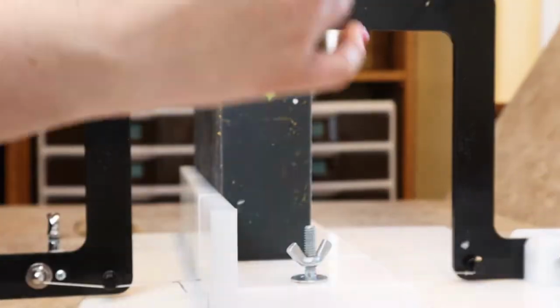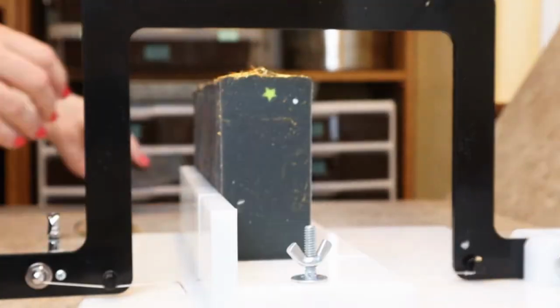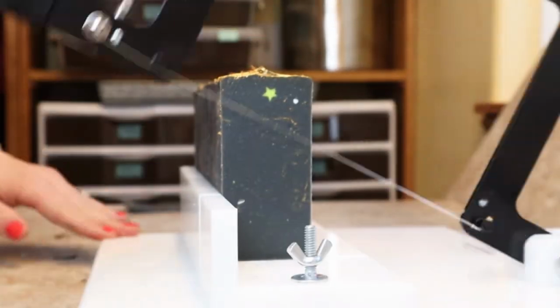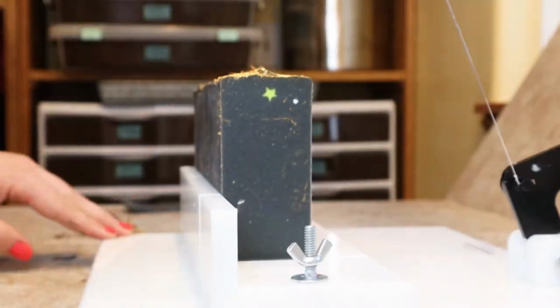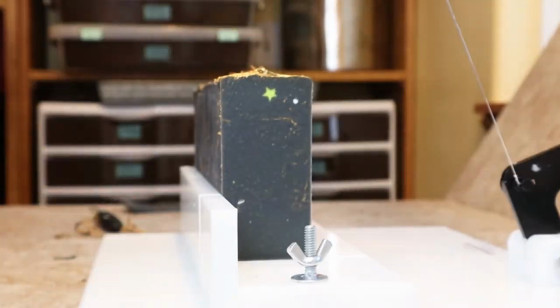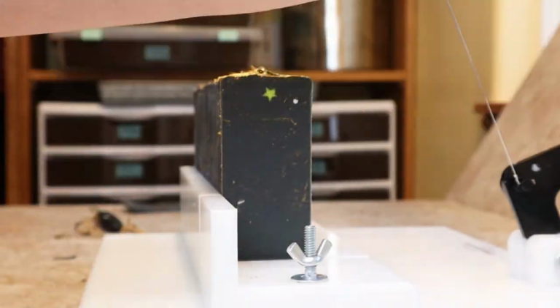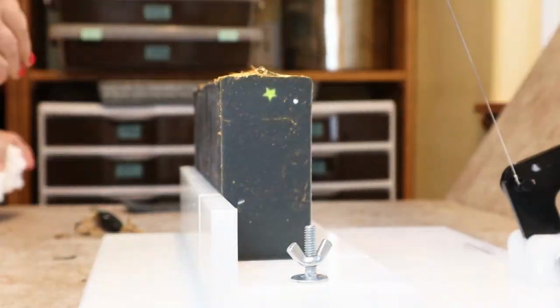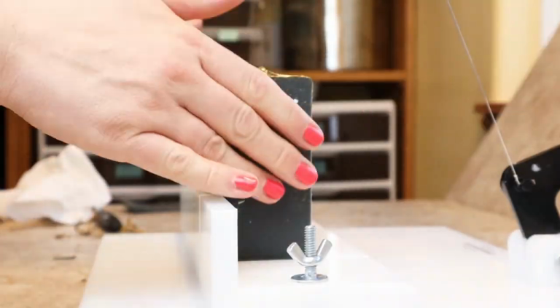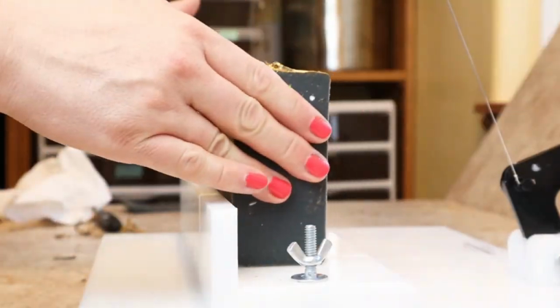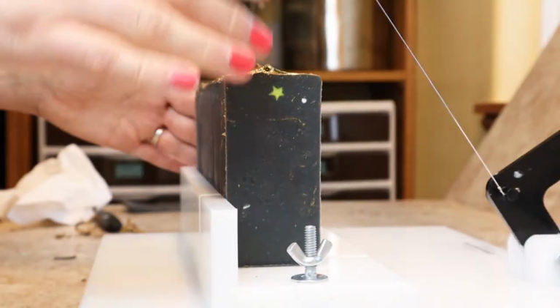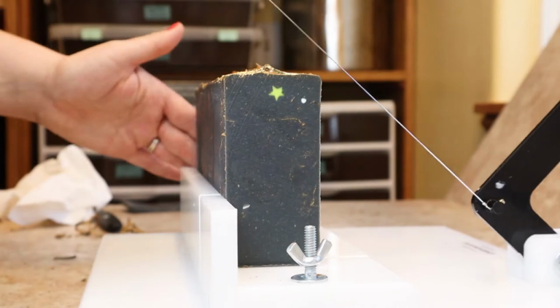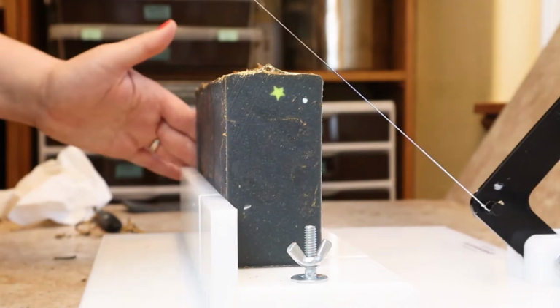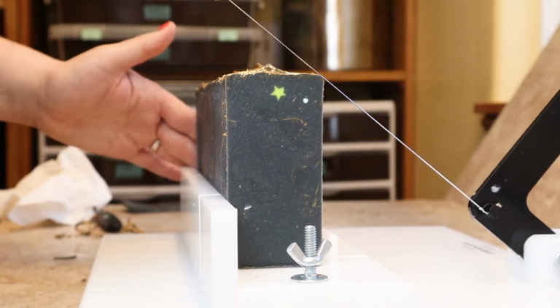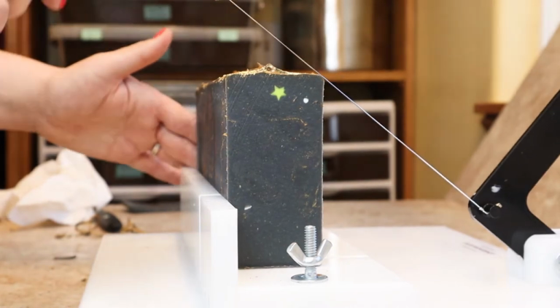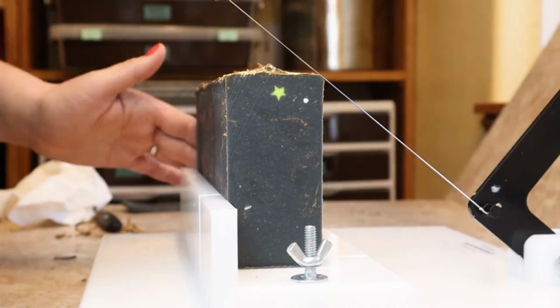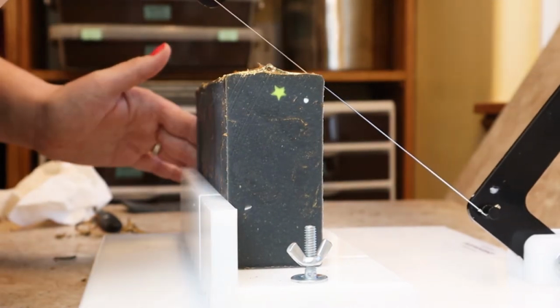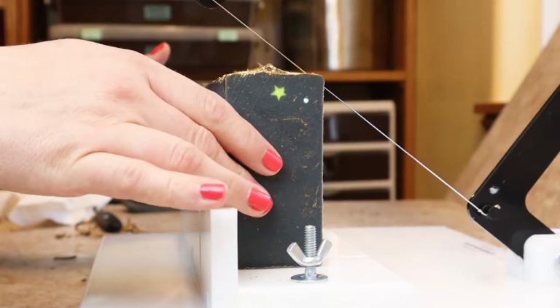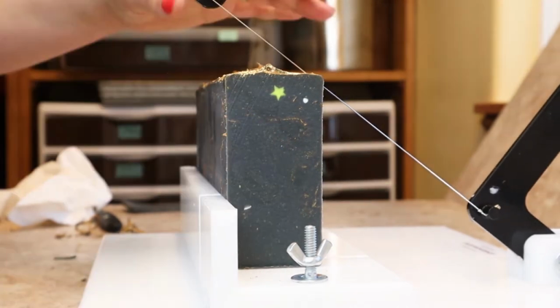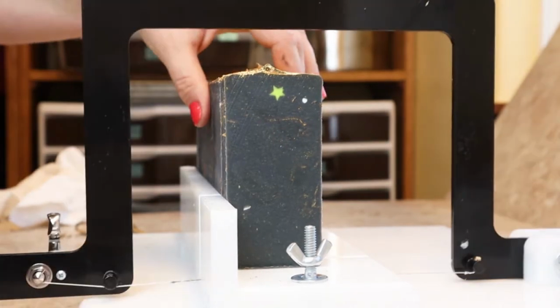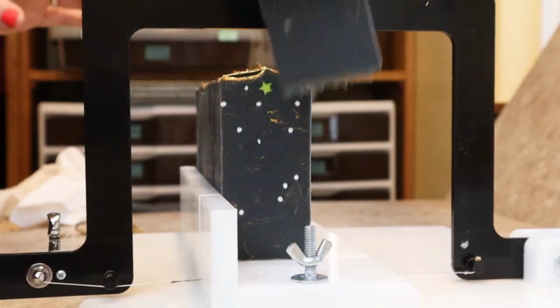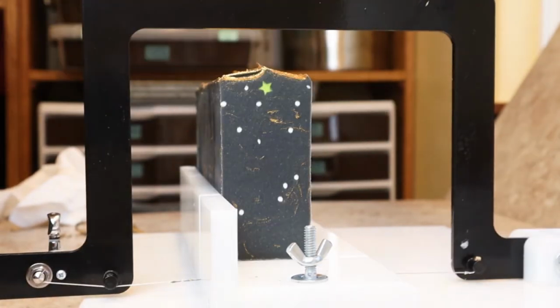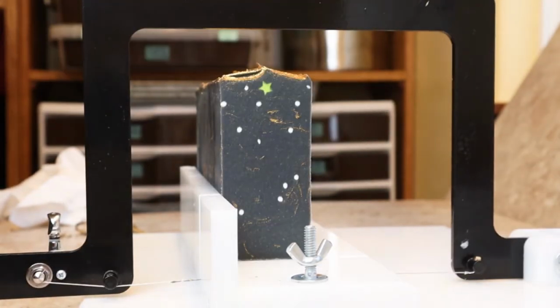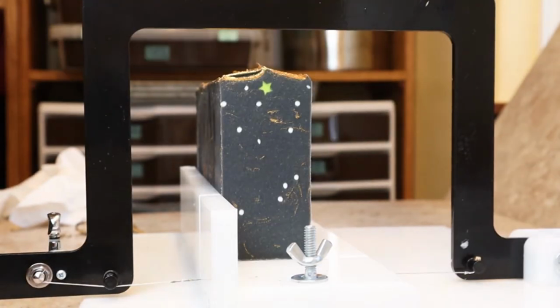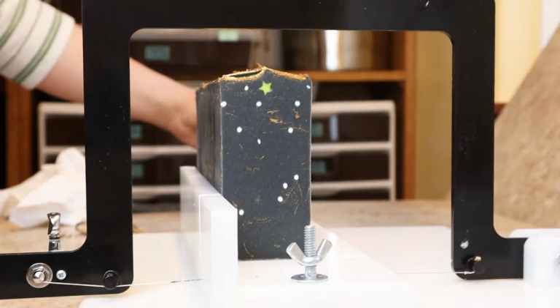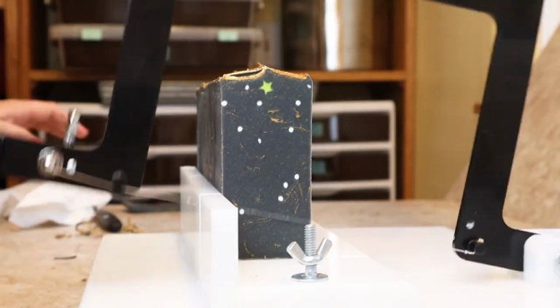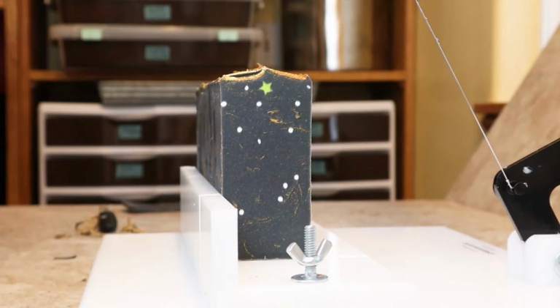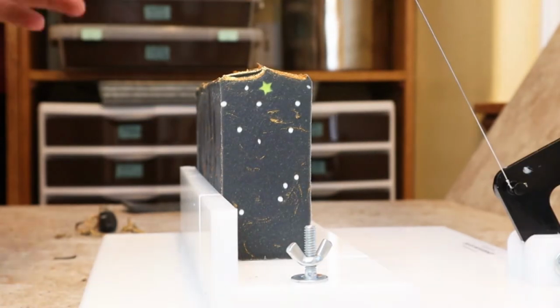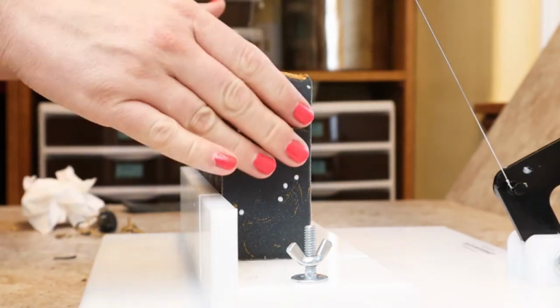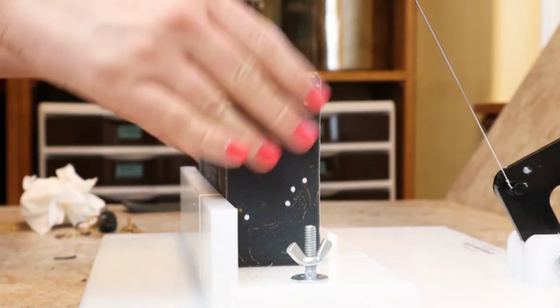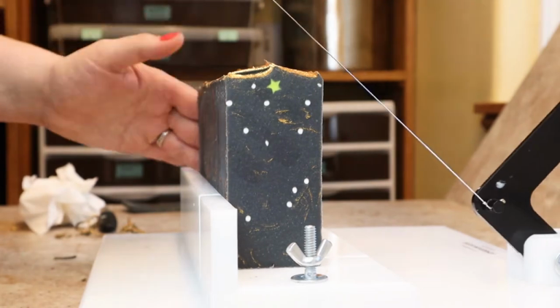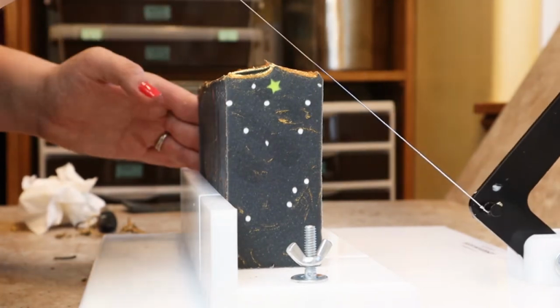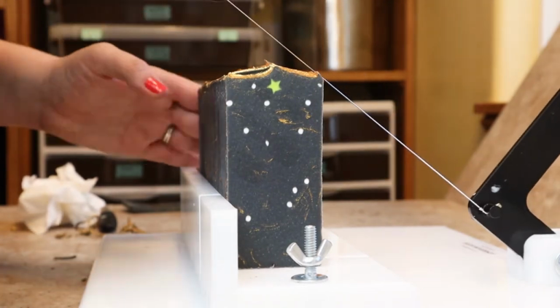Here's the cut. I was really pleased with the streaky gold swirls. The white stars really popped, and the big gold star on top really brought it all together.